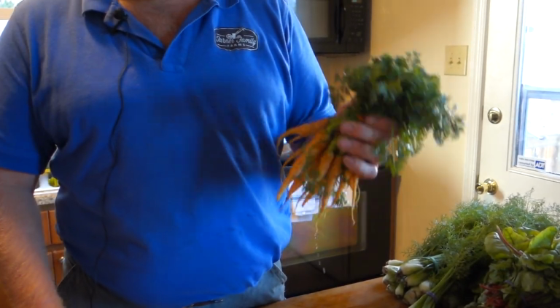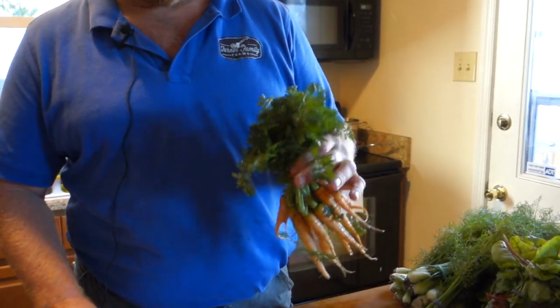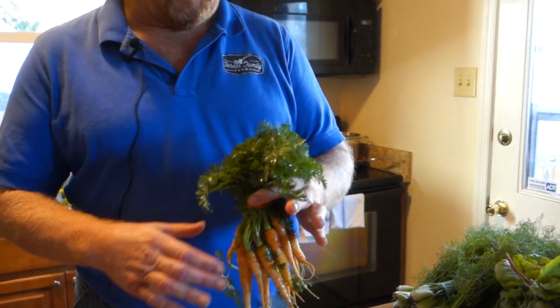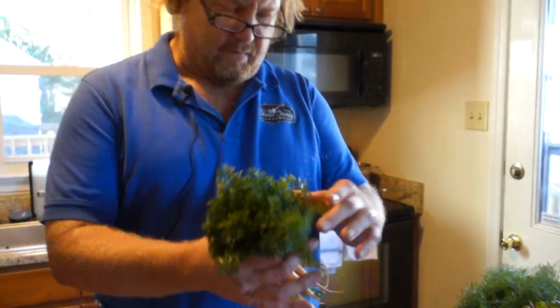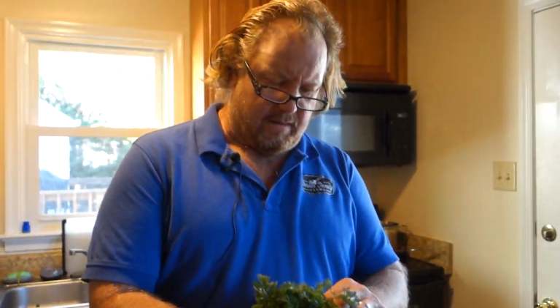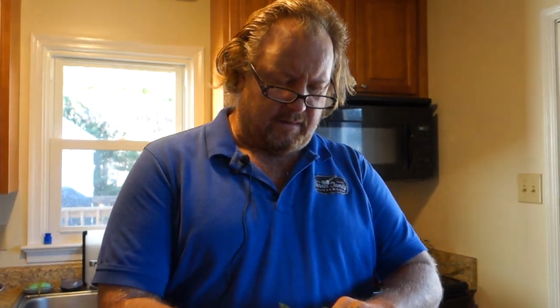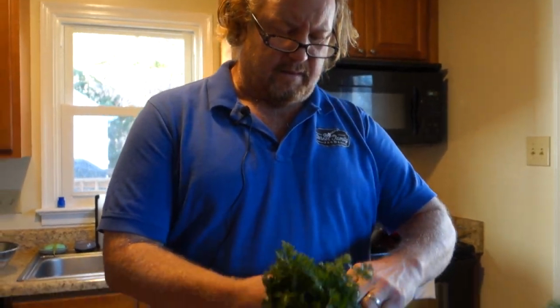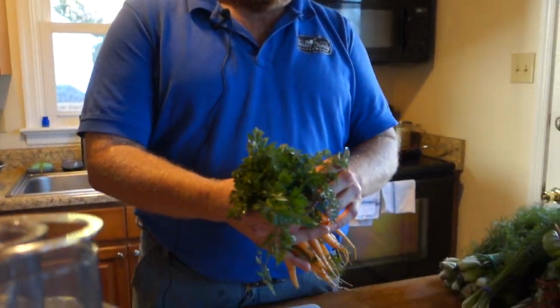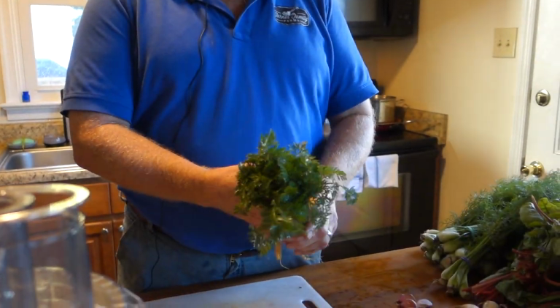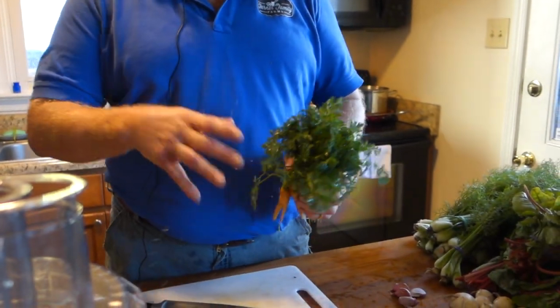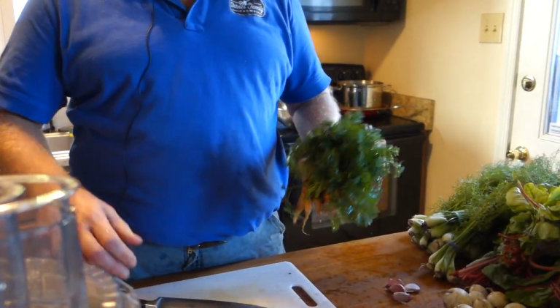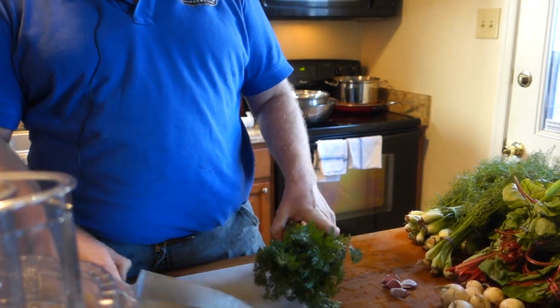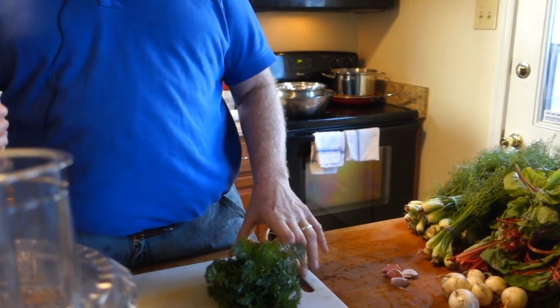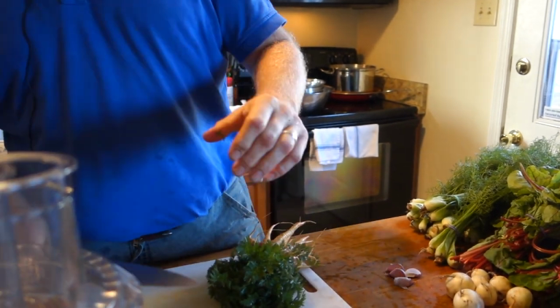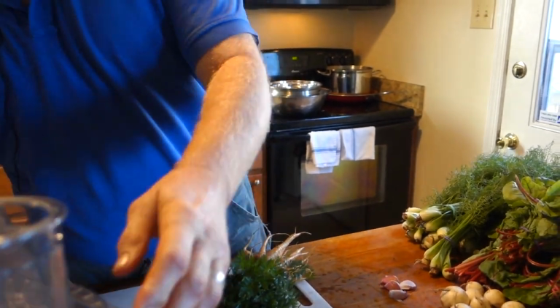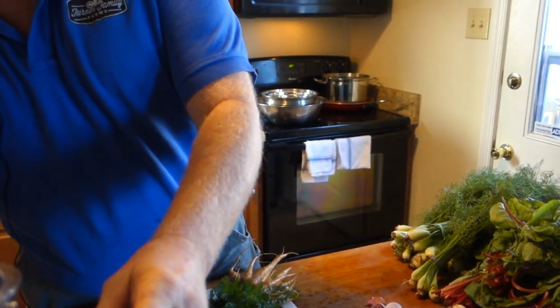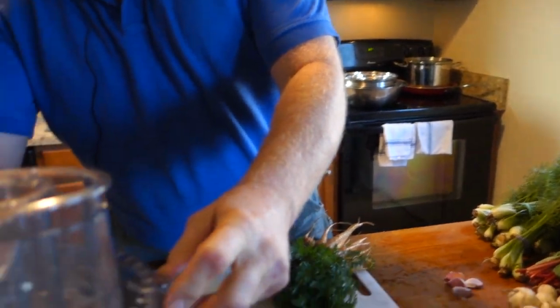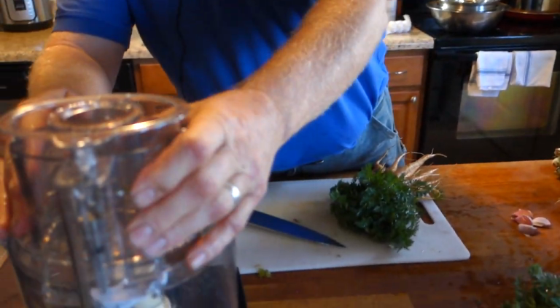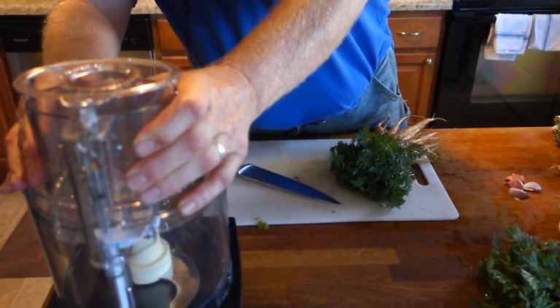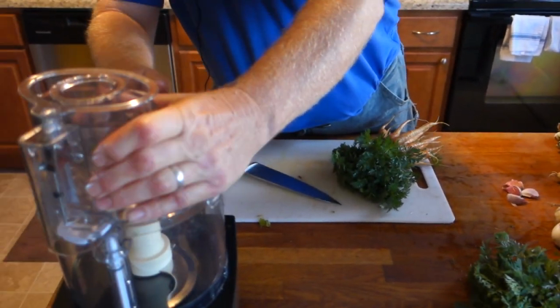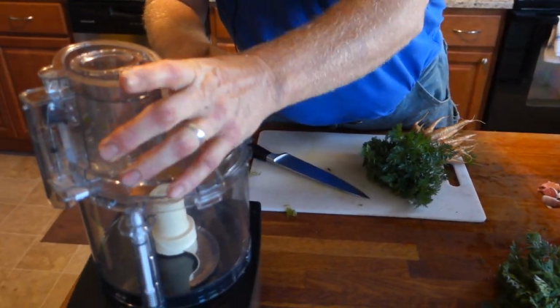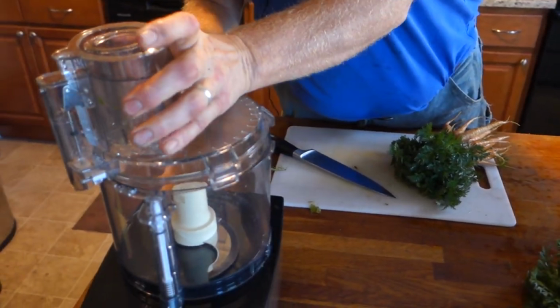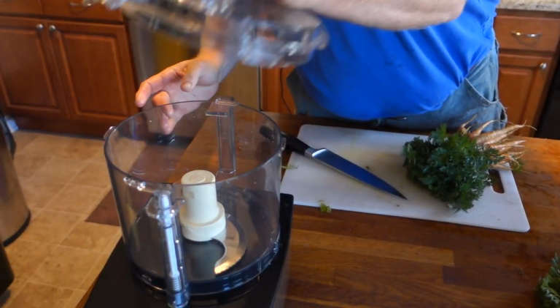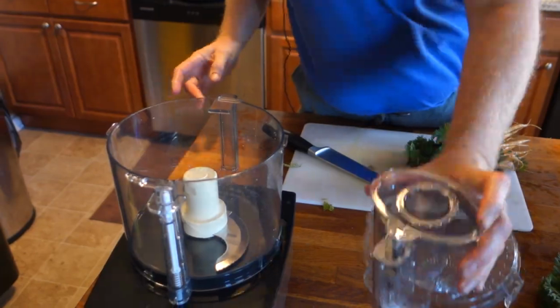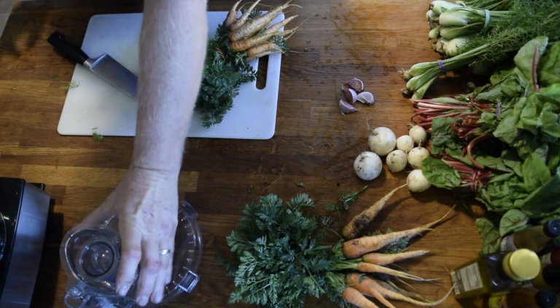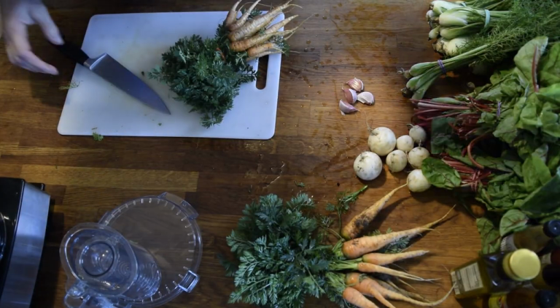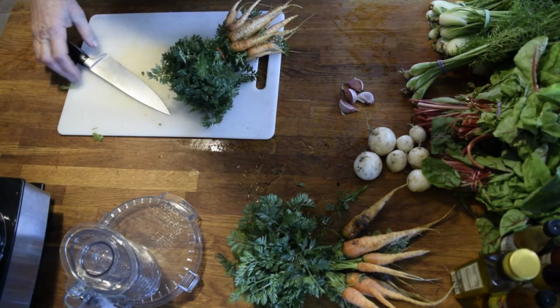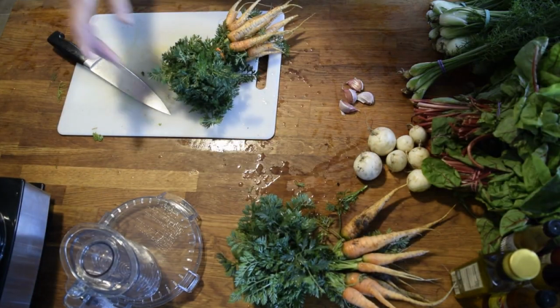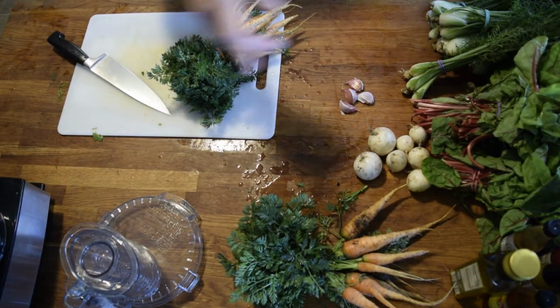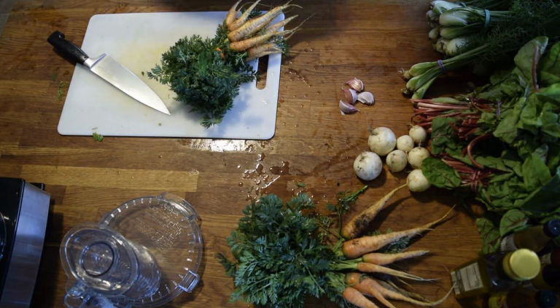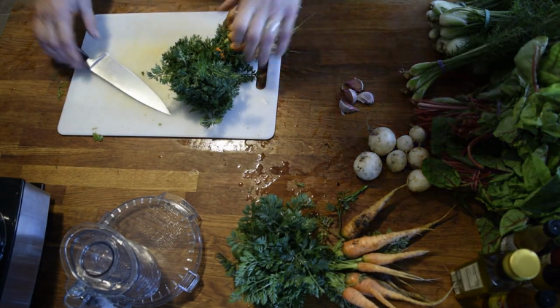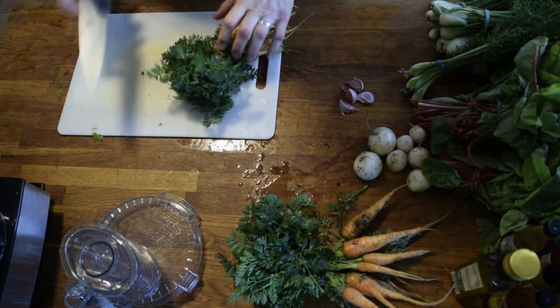What you want to do is take the tops off when you get them. What you can do with the tops is make a pesto. I'm going to go ahead and add that together with the fennel — let's do that first.